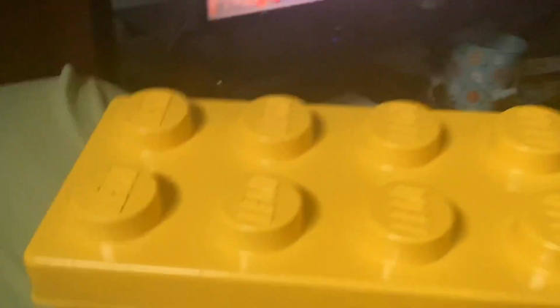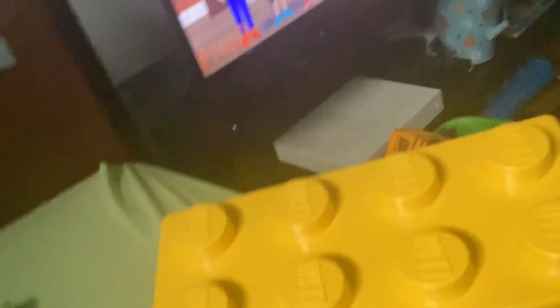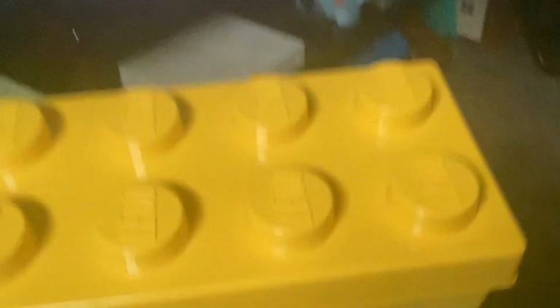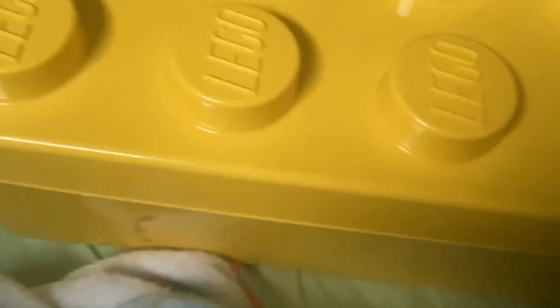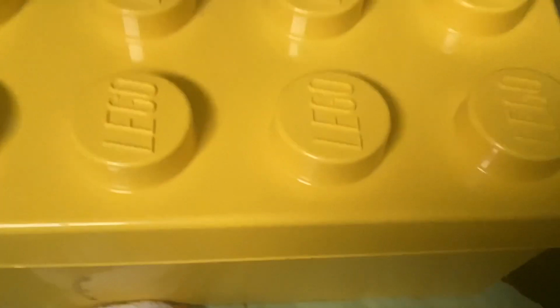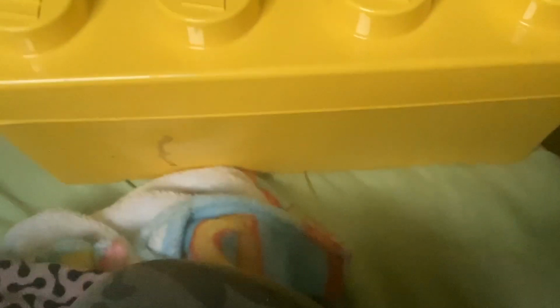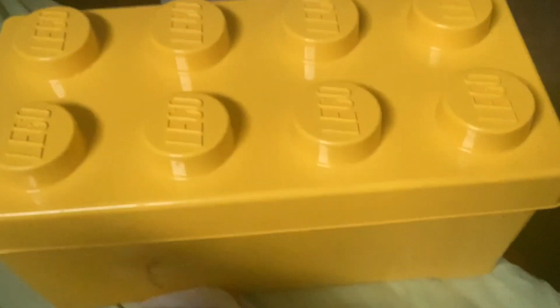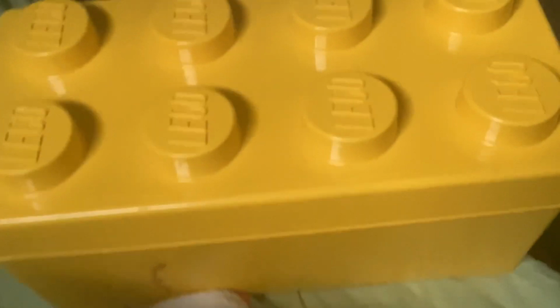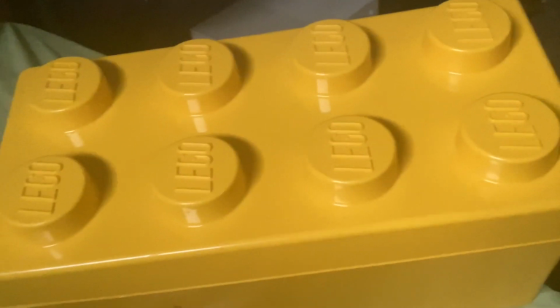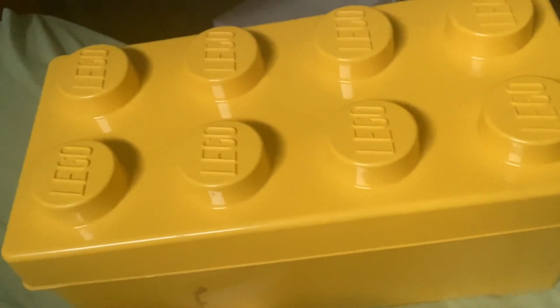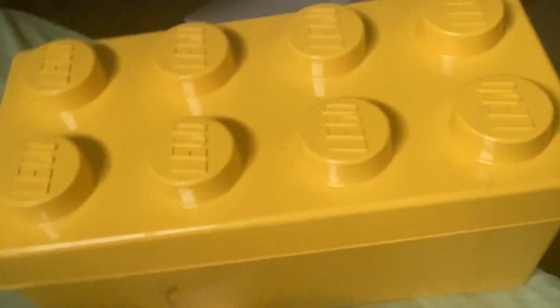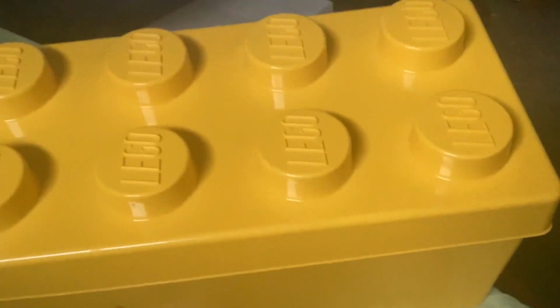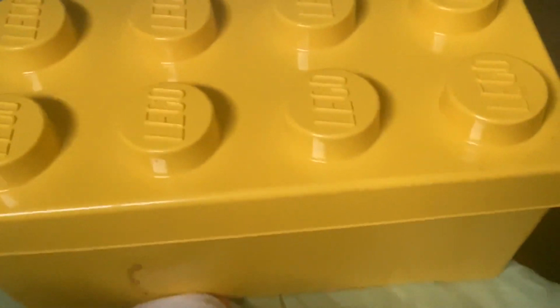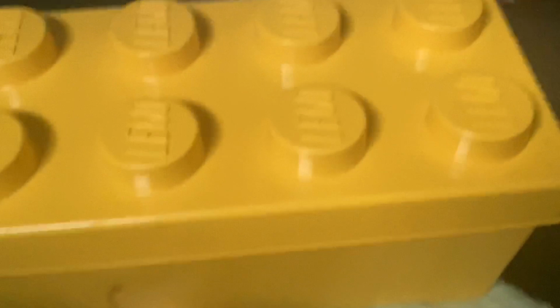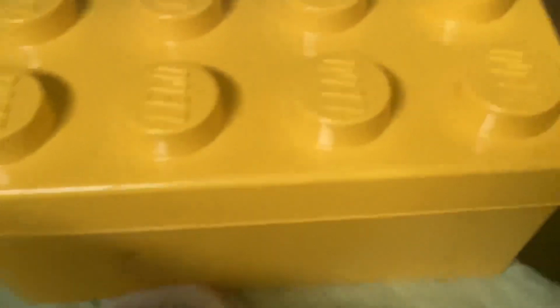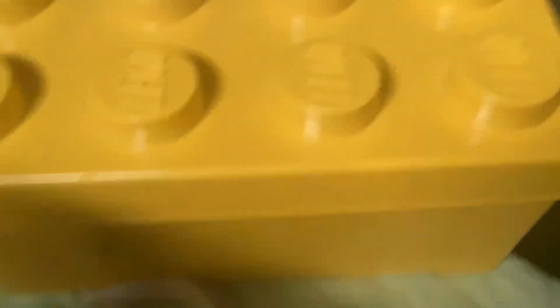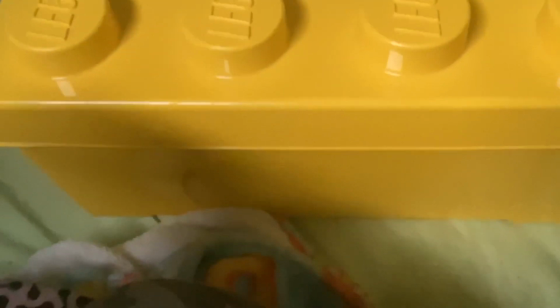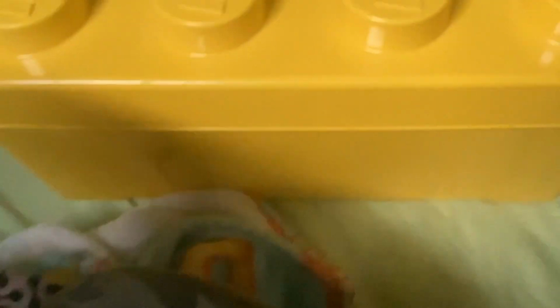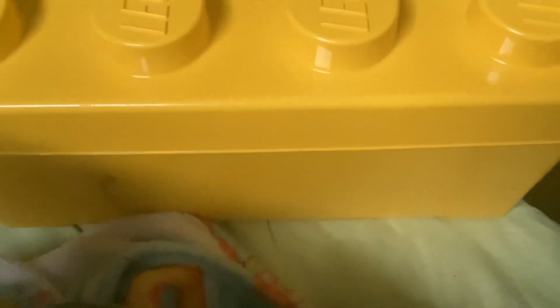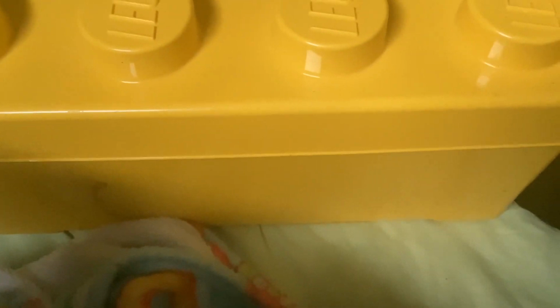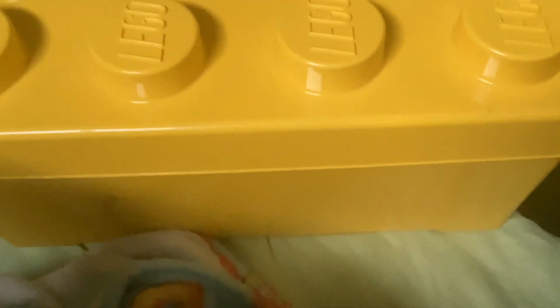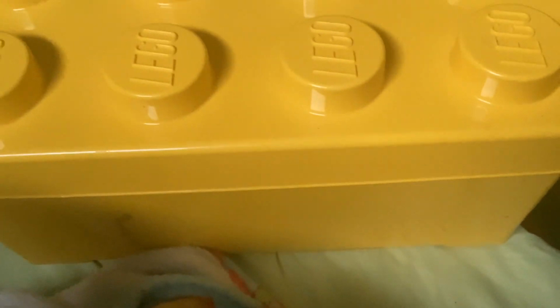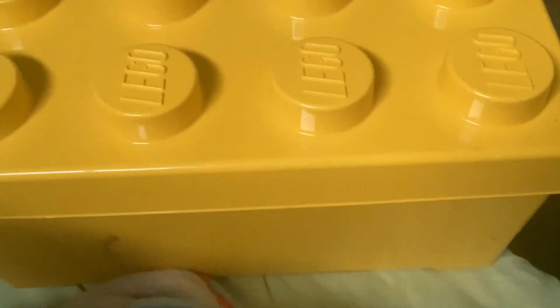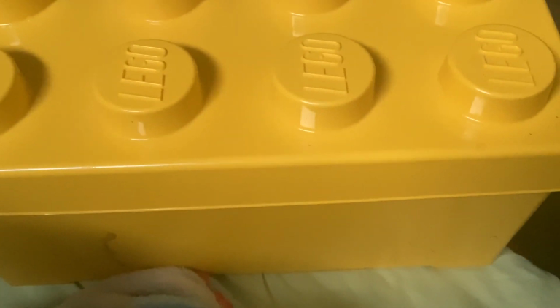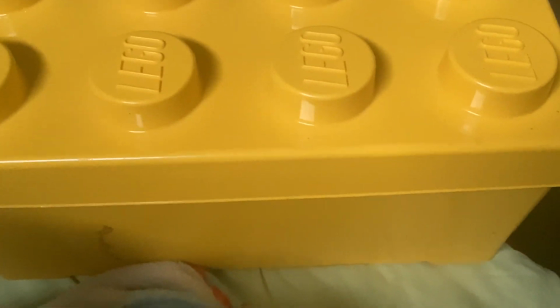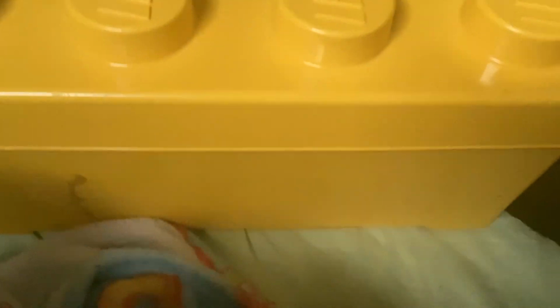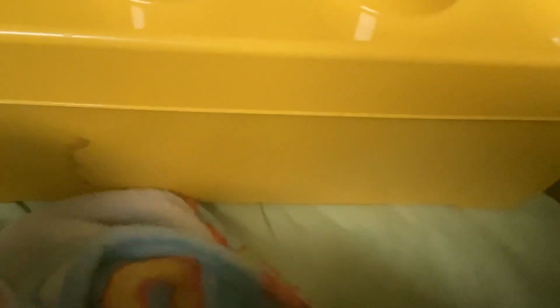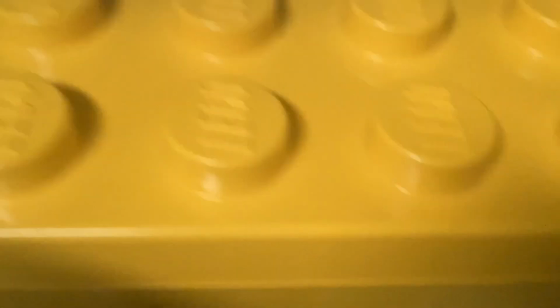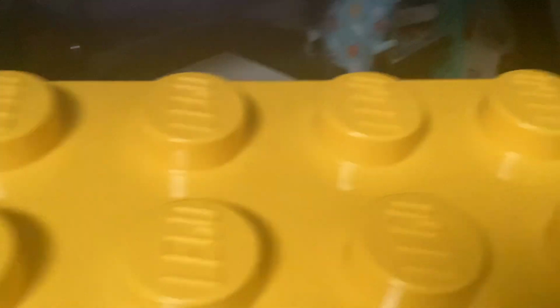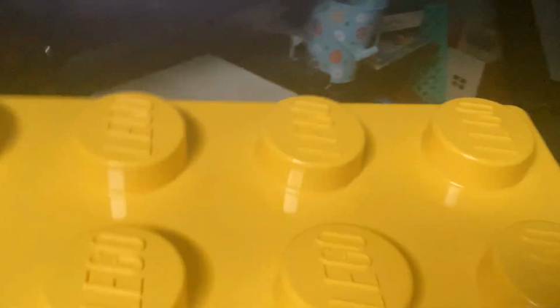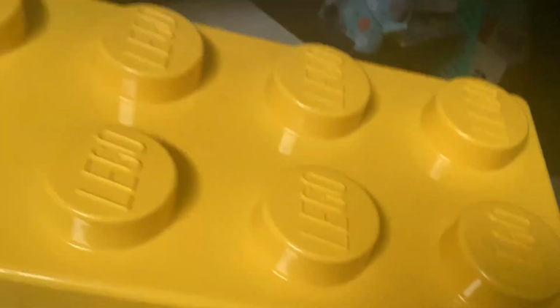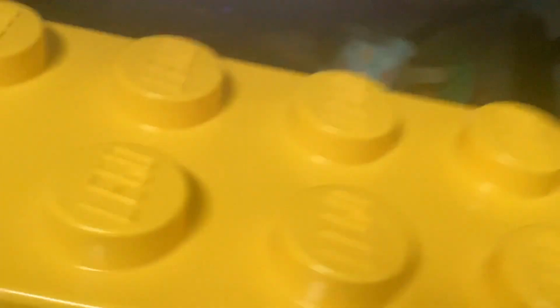Hey guys, this is Jojo Mookie, and I decided to do my first unboxing video. I love that in the background. But we're just gonna open this box.